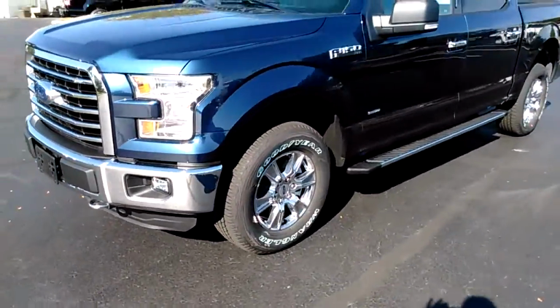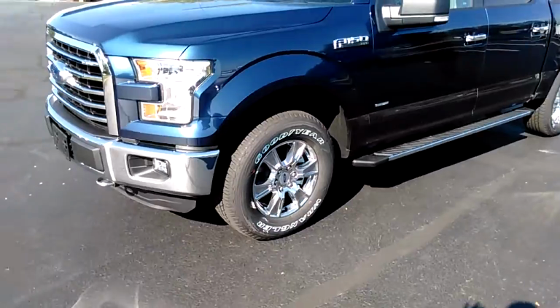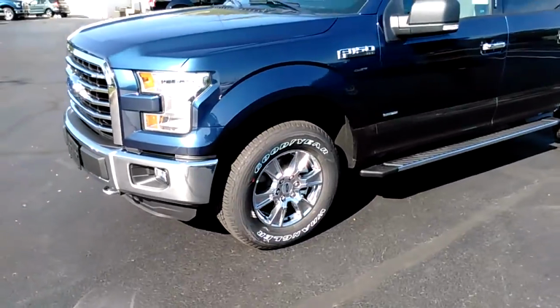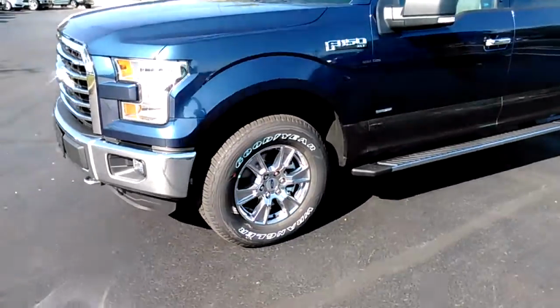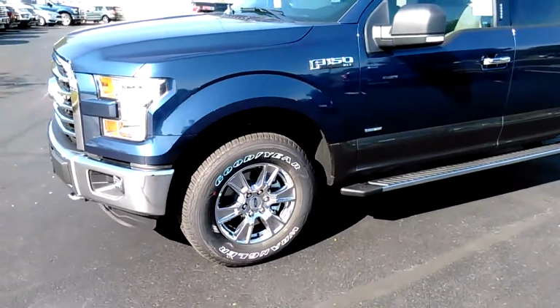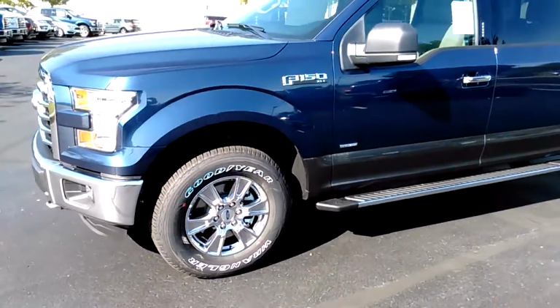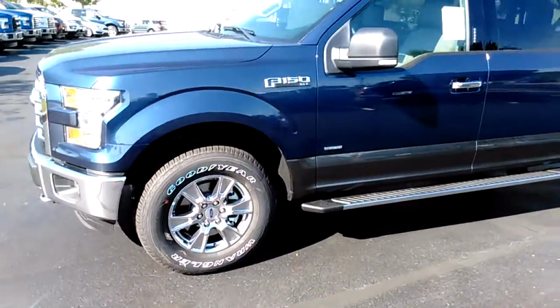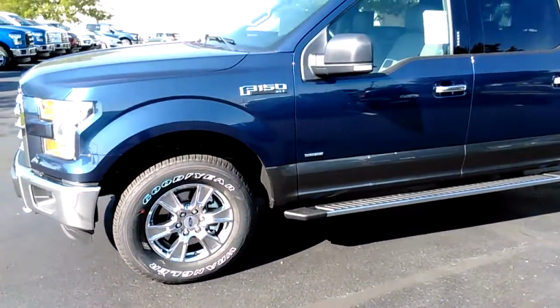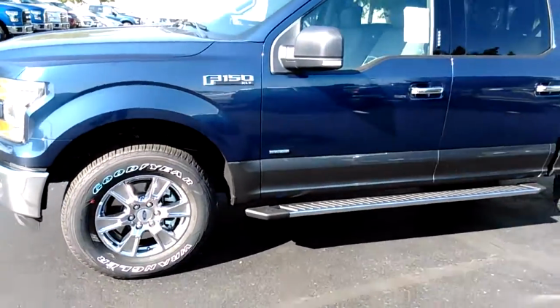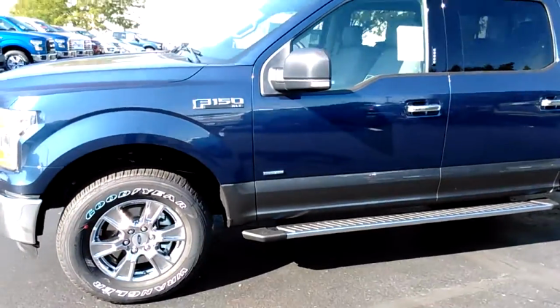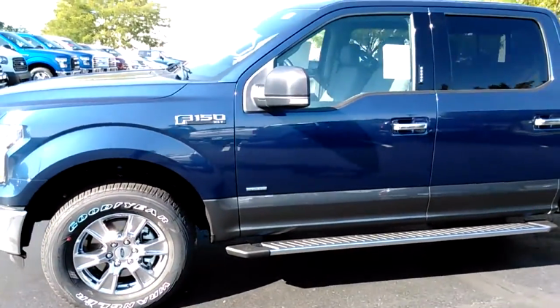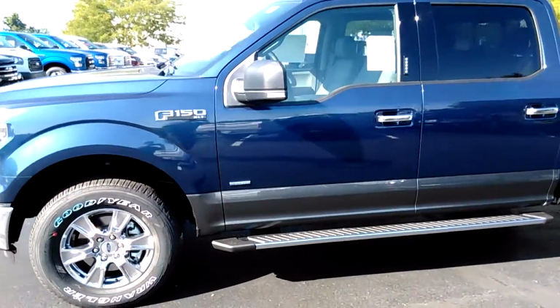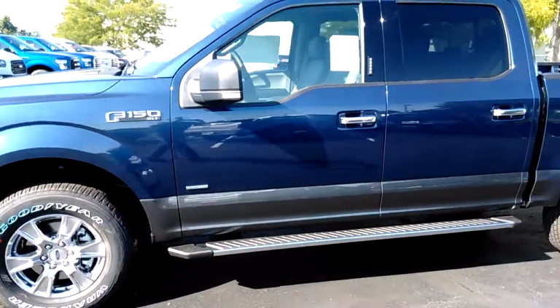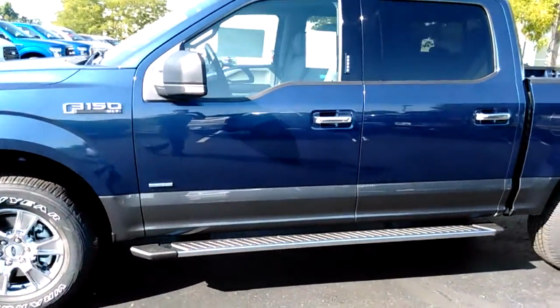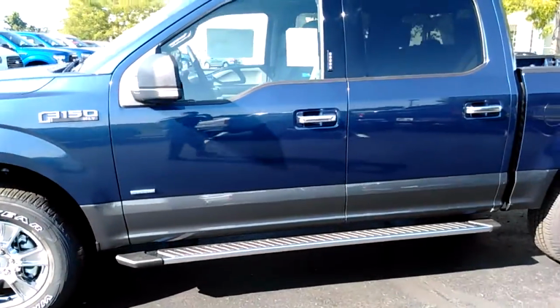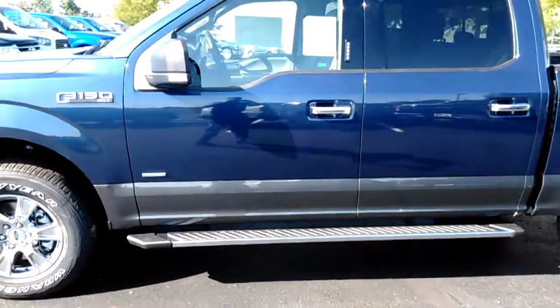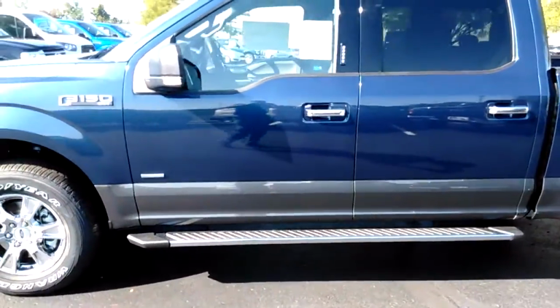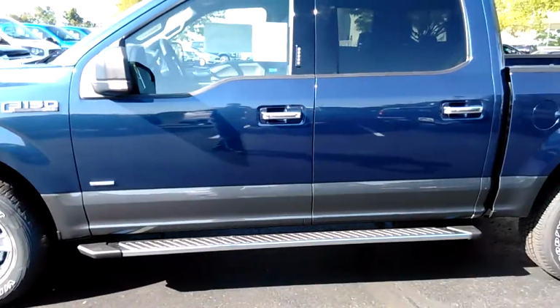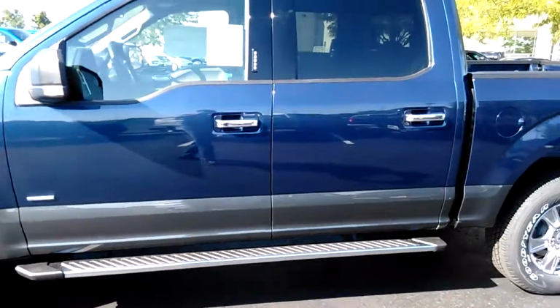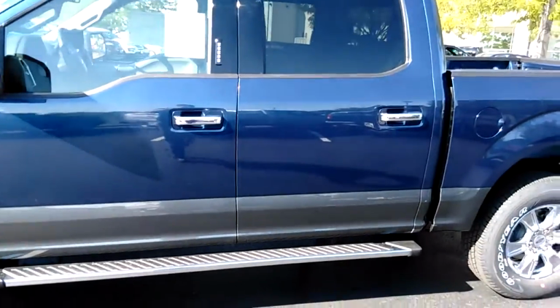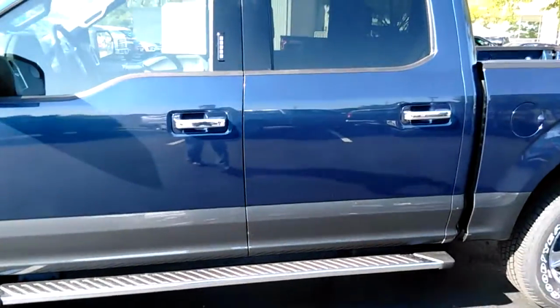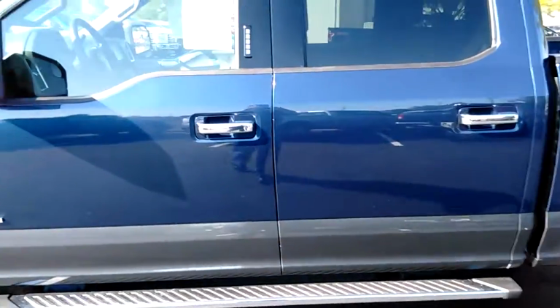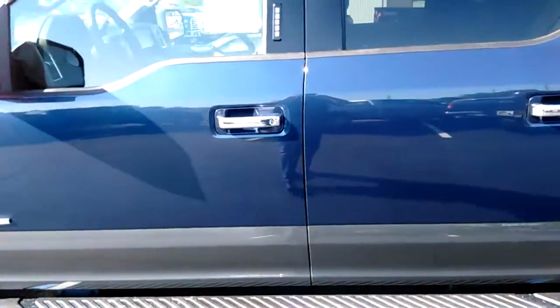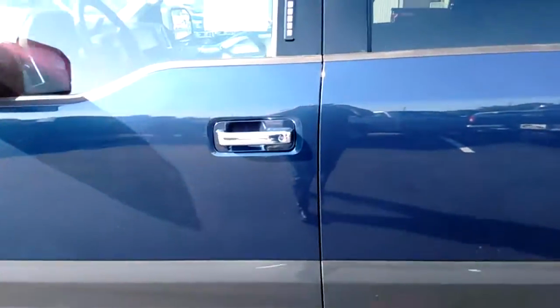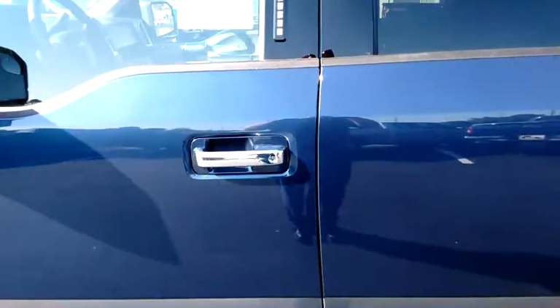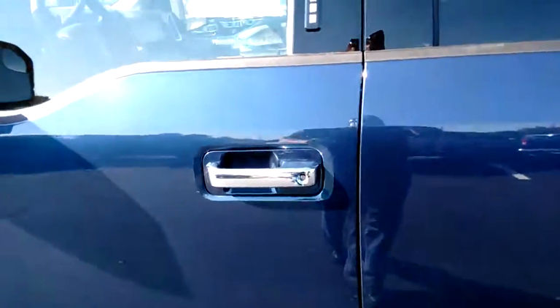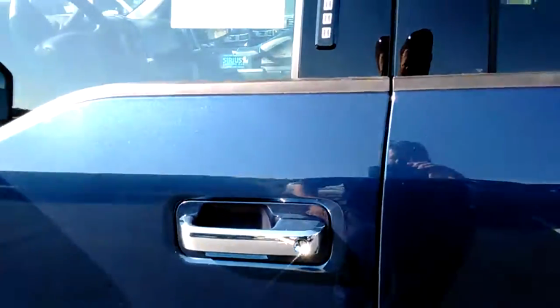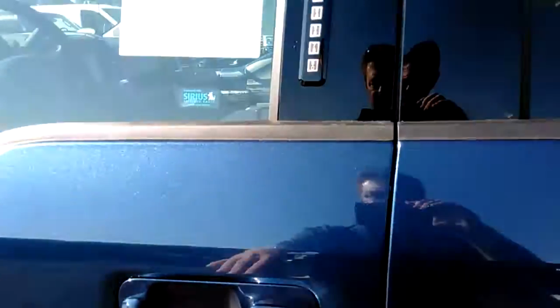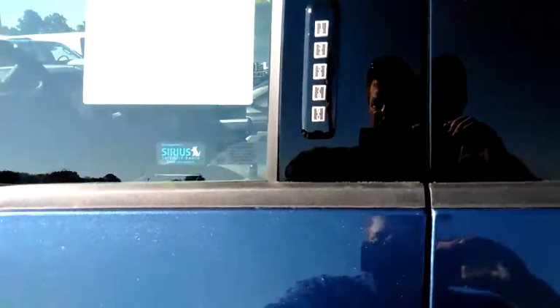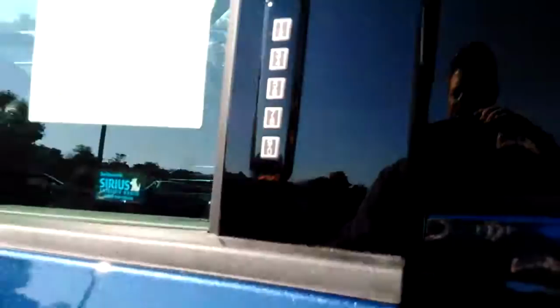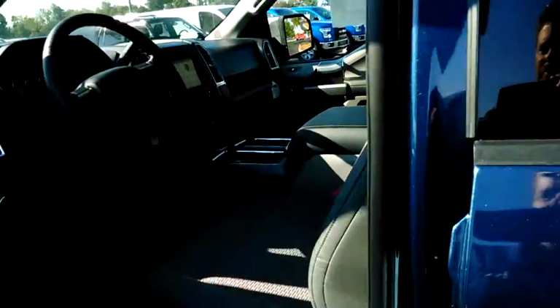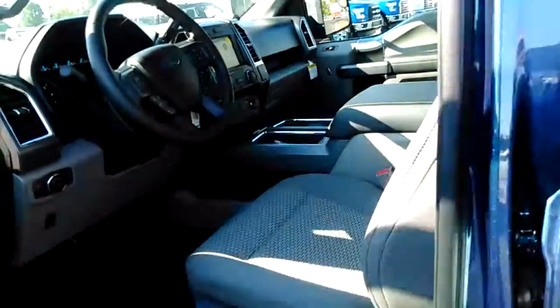XLT, tow hooks in the front, got the nice HID headlights. This one, of course, is the EcoBoost, got keyless entry on the outside. Let's take a look on the inside.